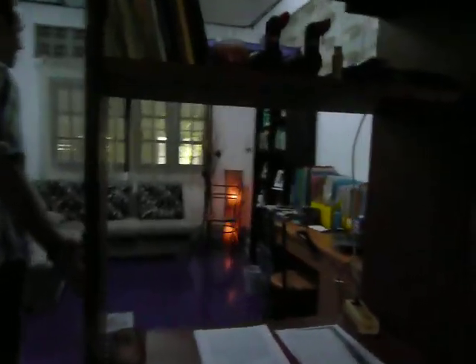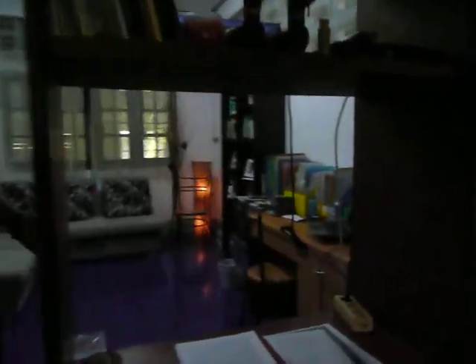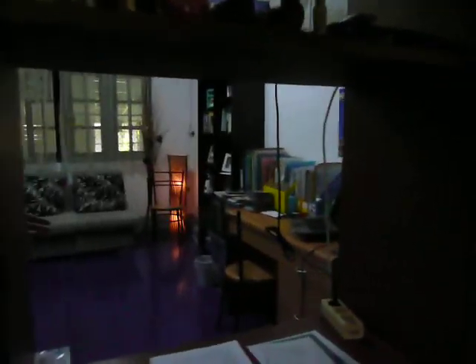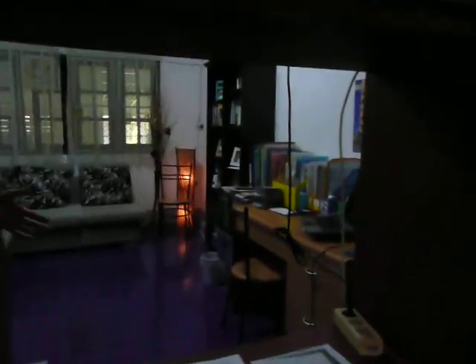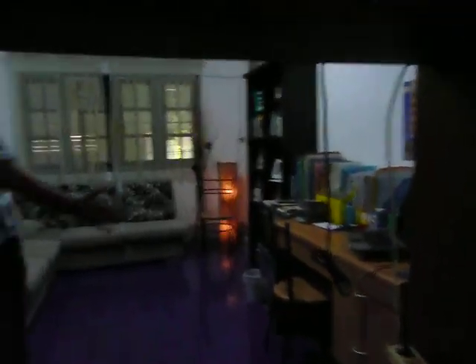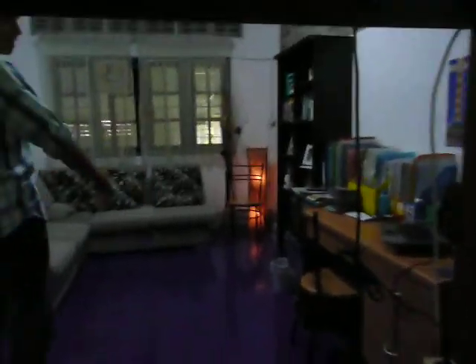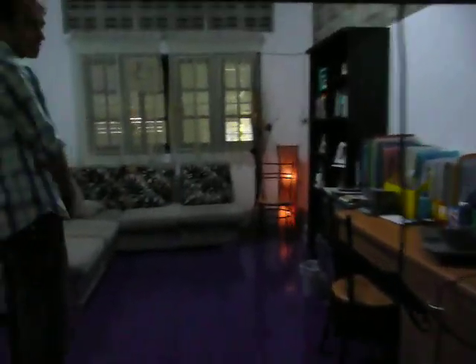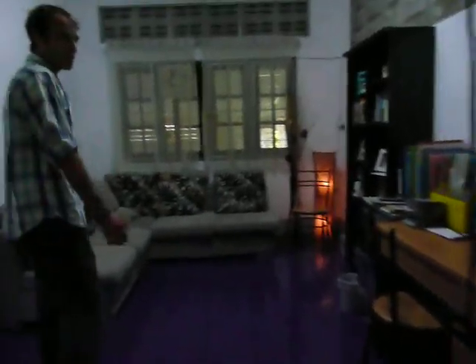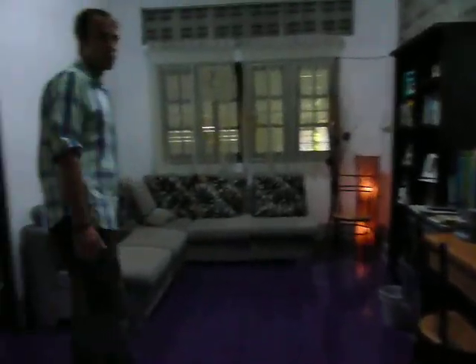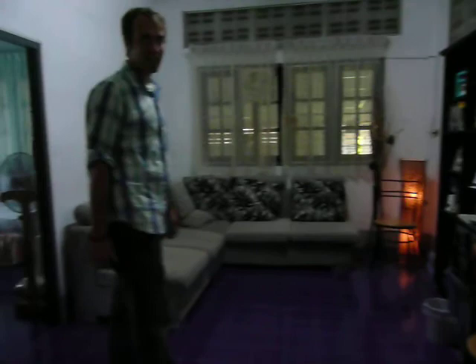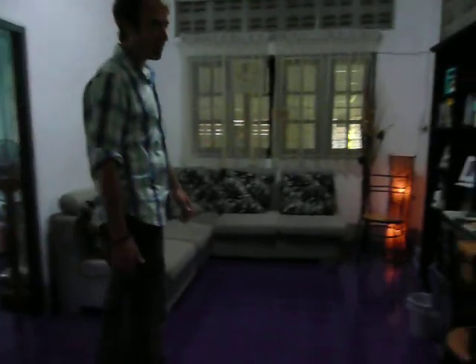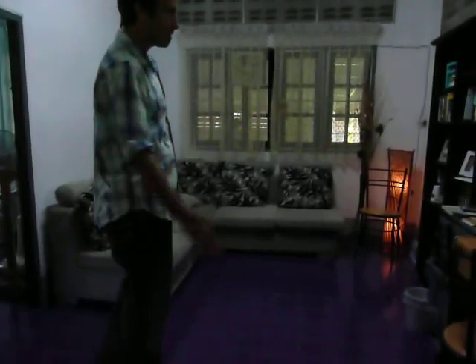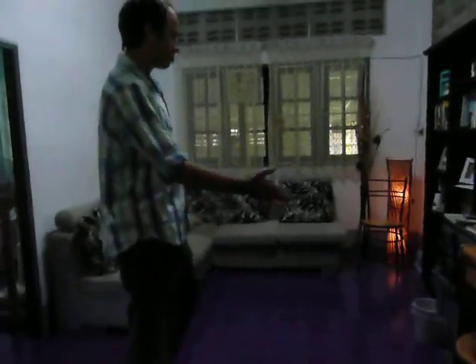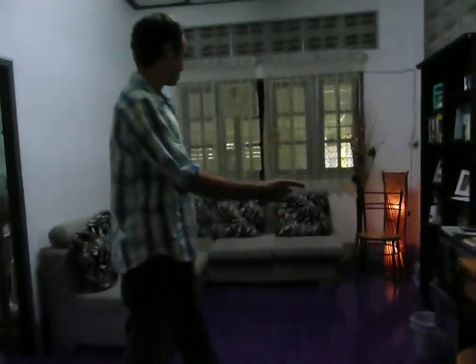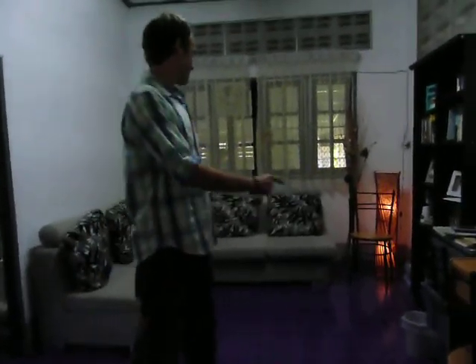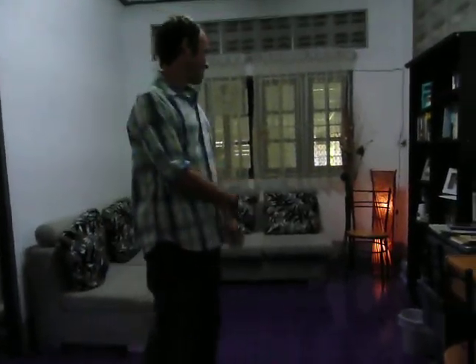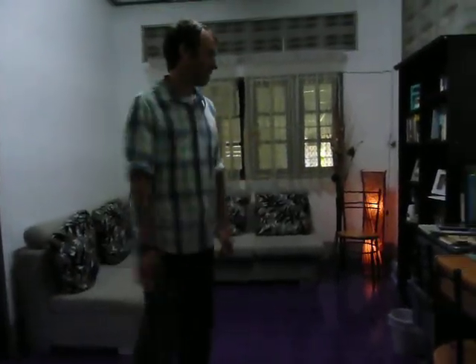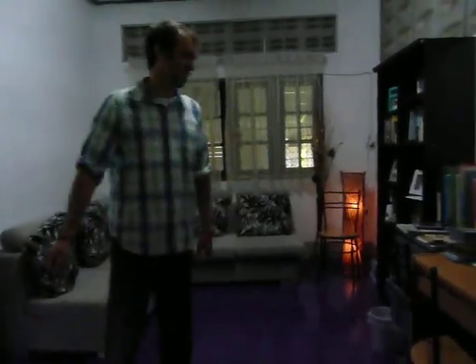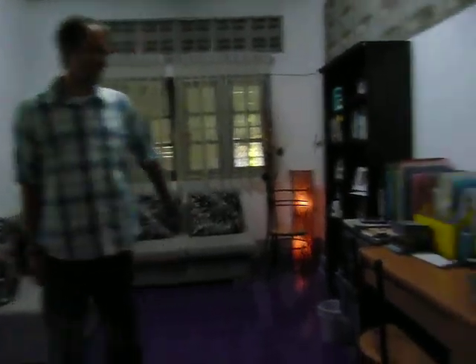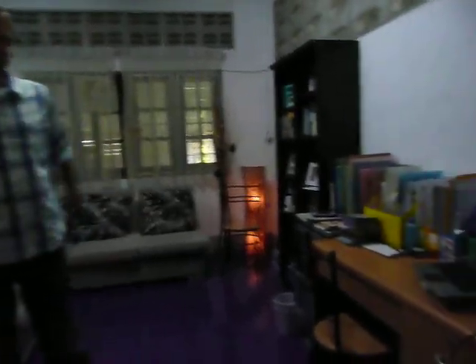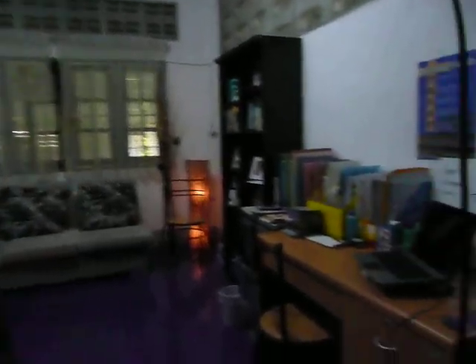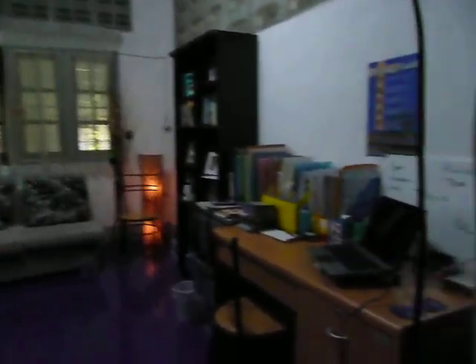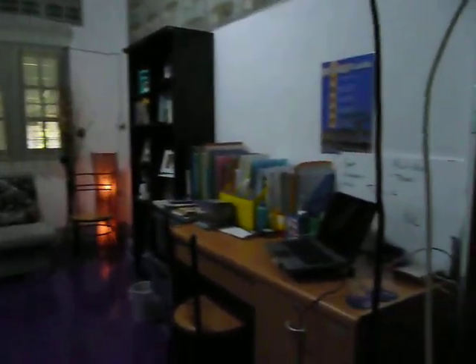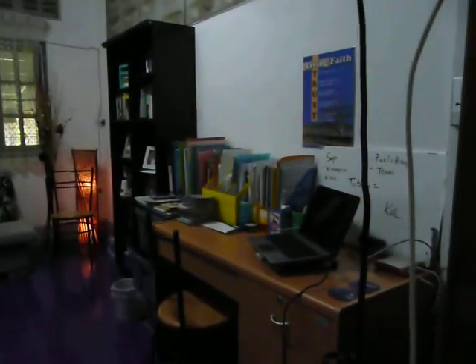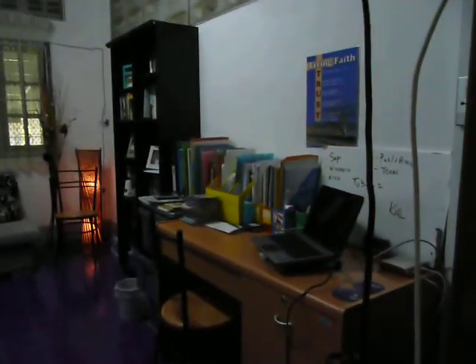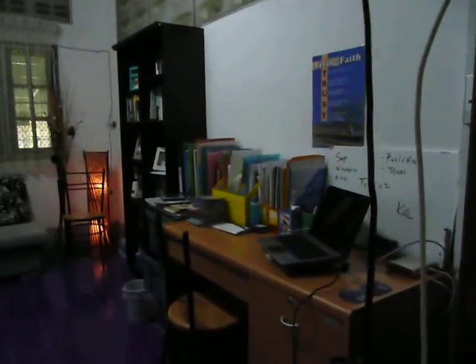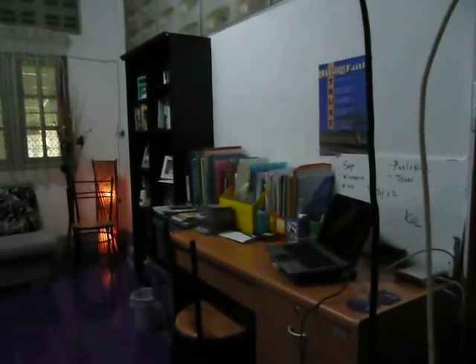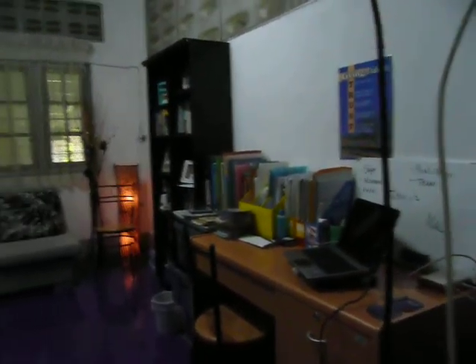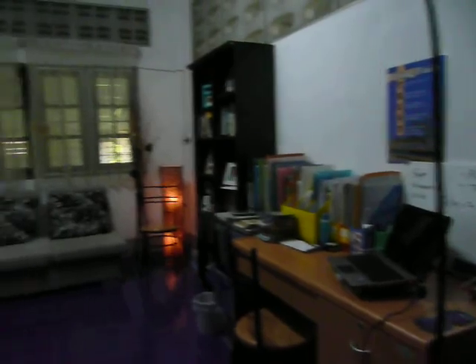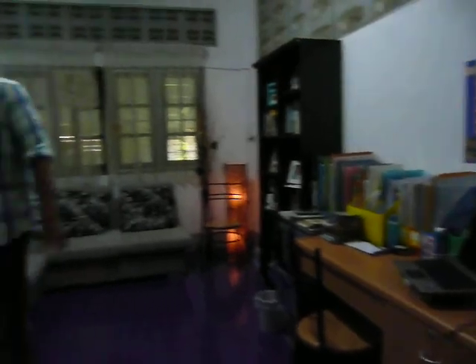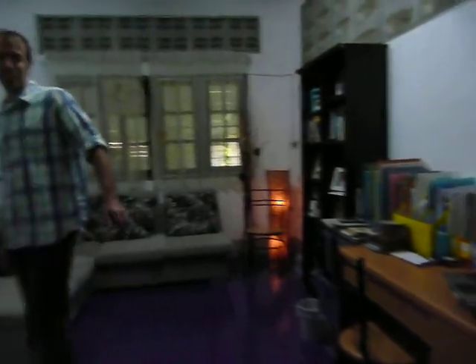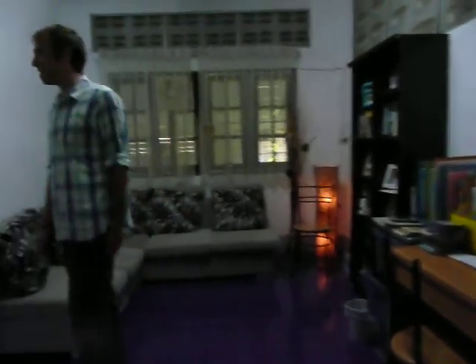Little library. Work area. Sitting, lounge around, read books, get on the internet.